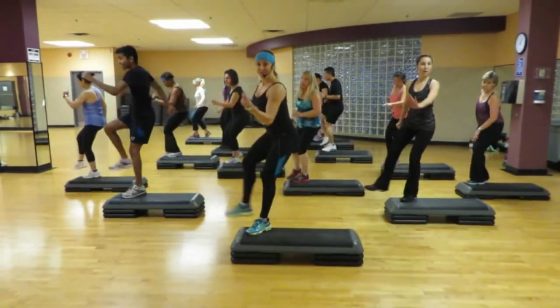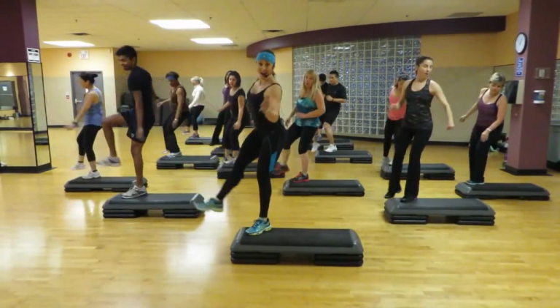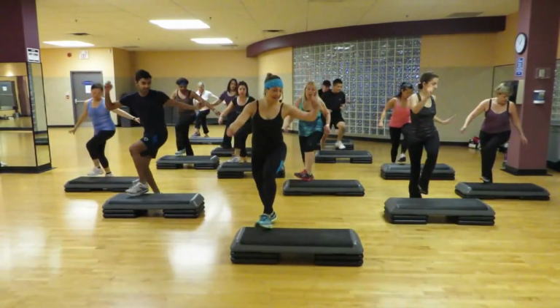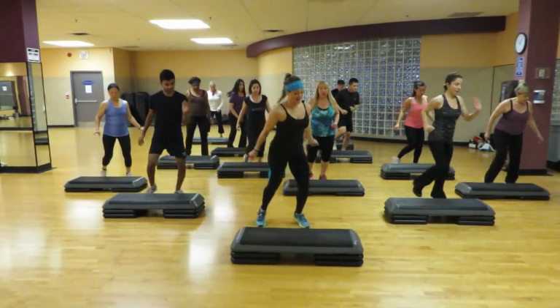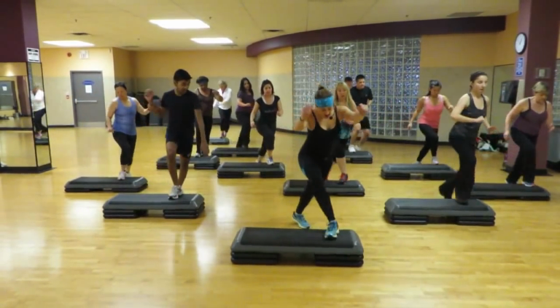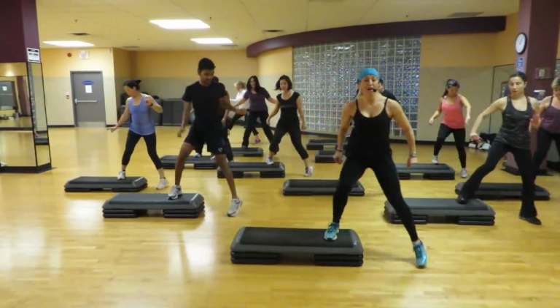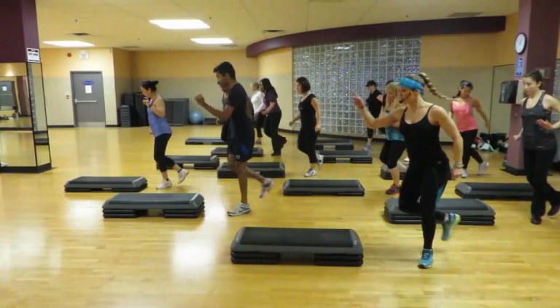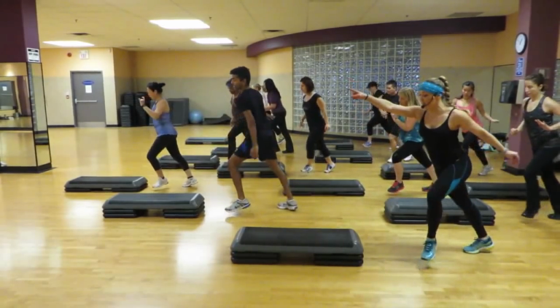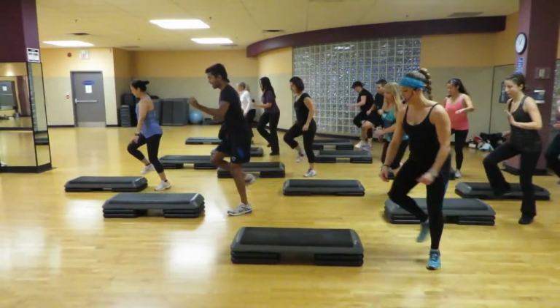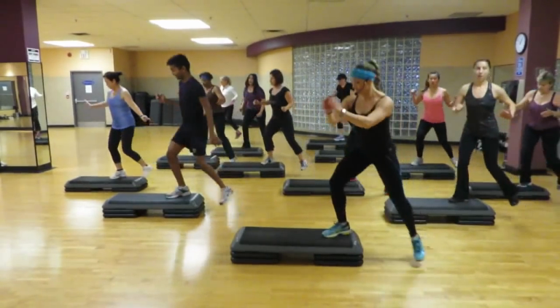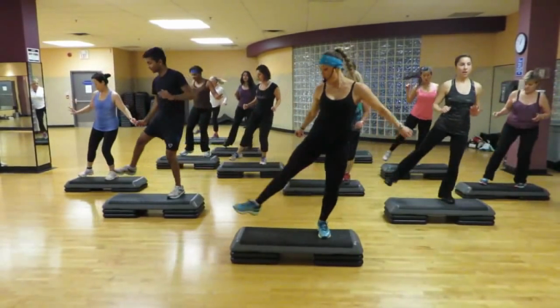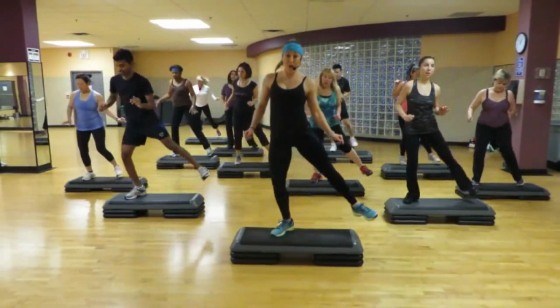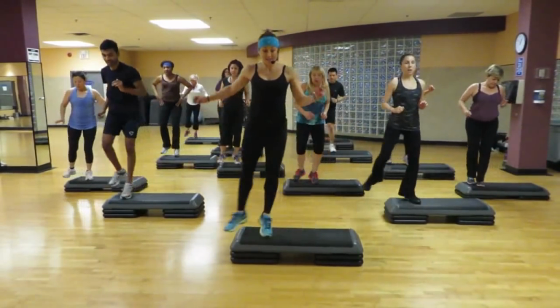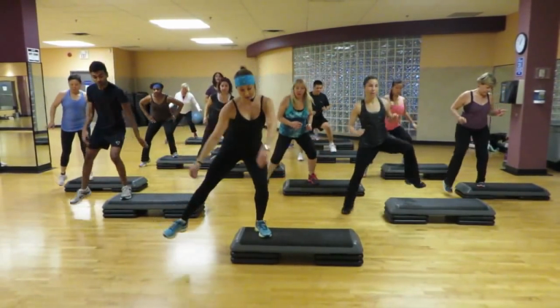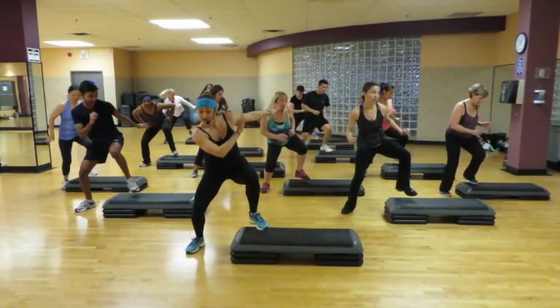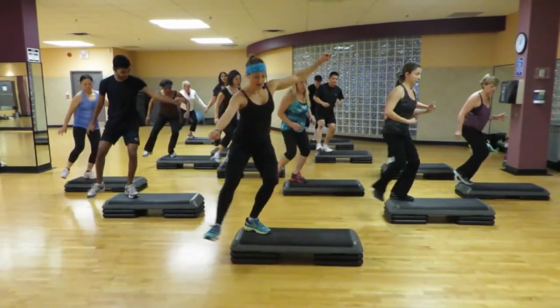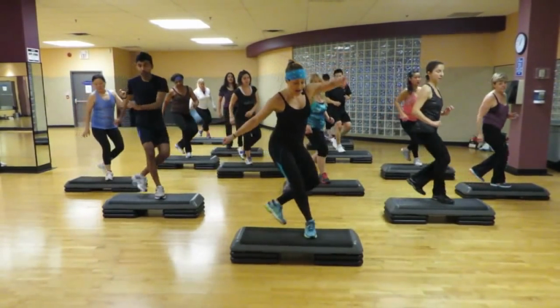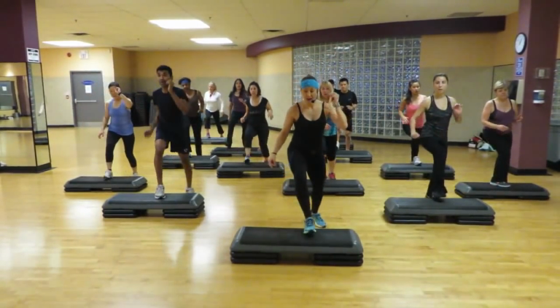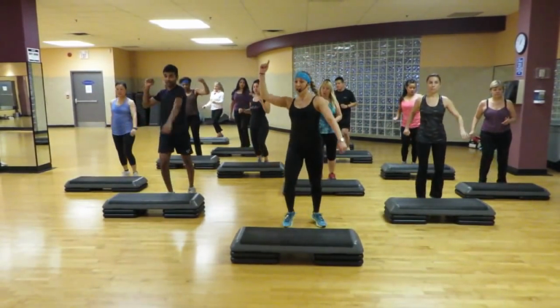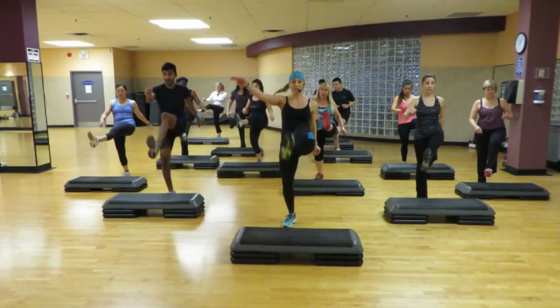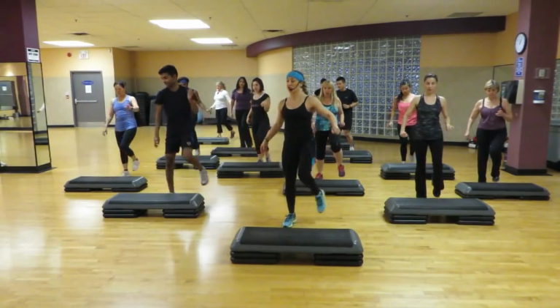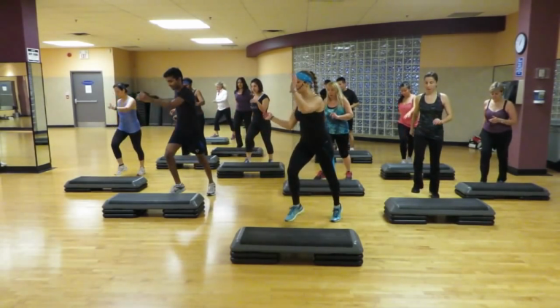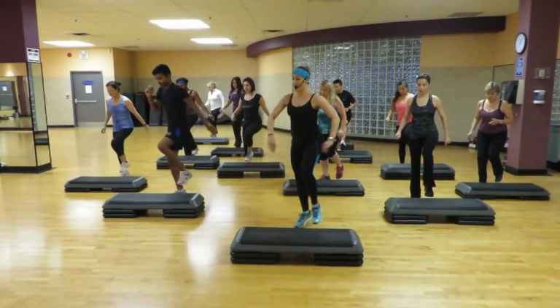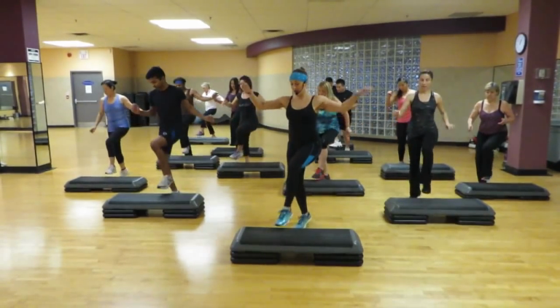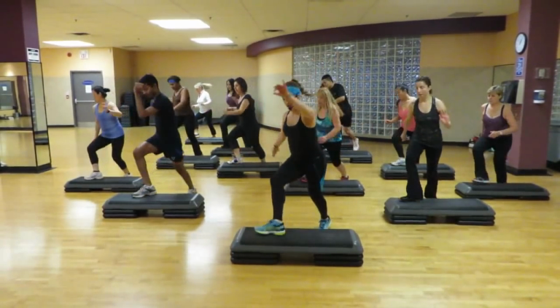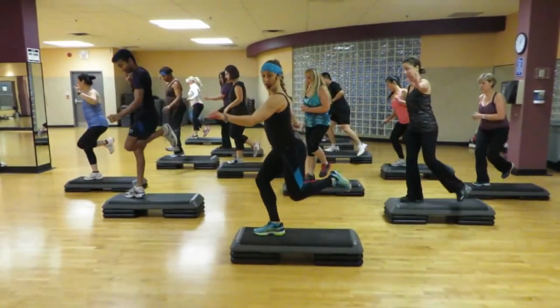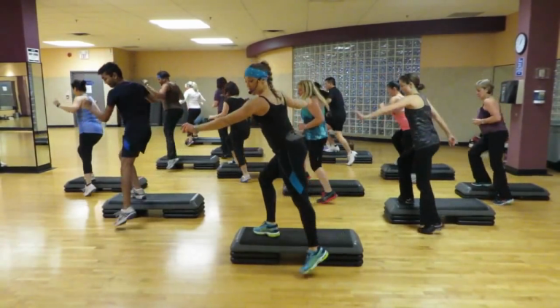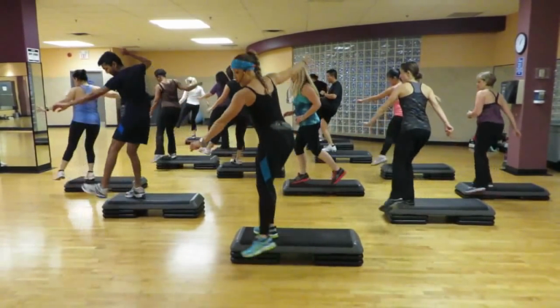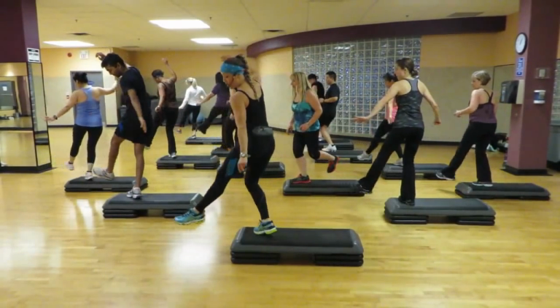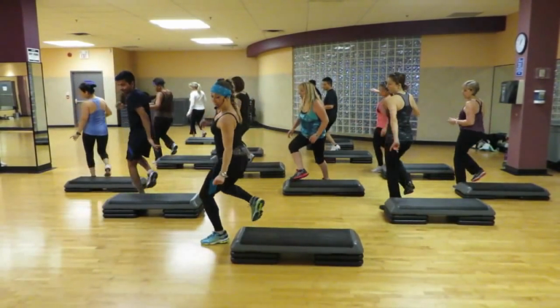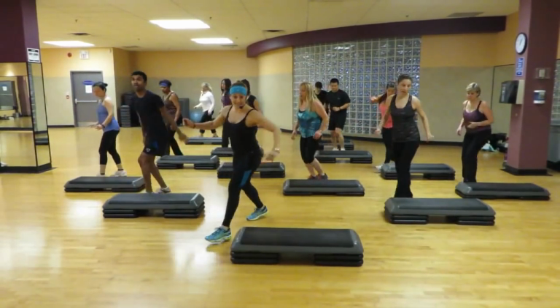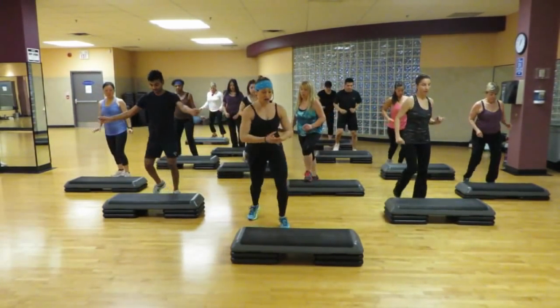Half side. Hitch. Tick tock. Lead on. Lock step. Down and kick. Tap switch. Lift and play. Both sides. Tick tock.